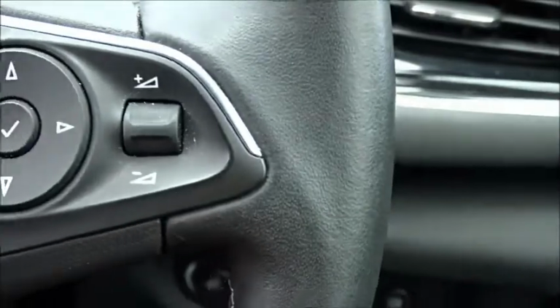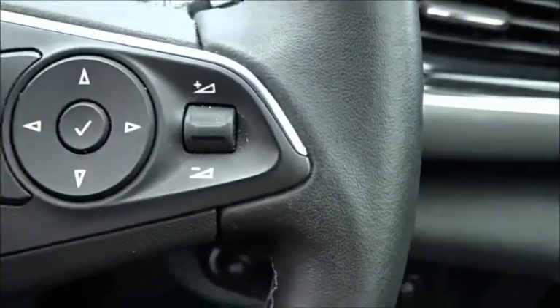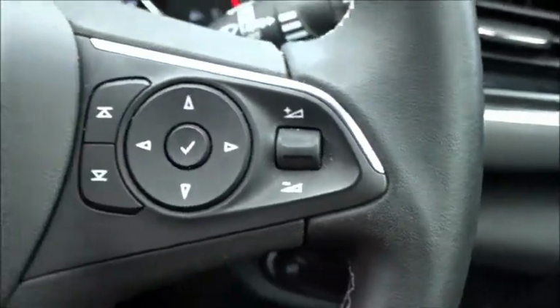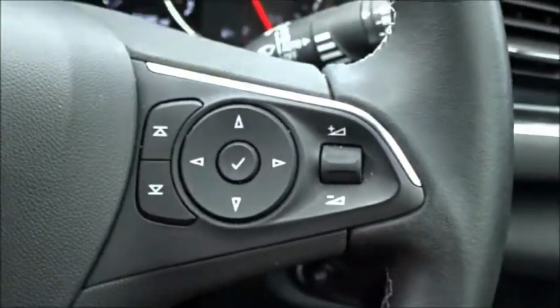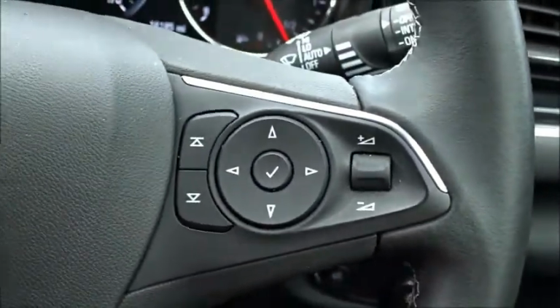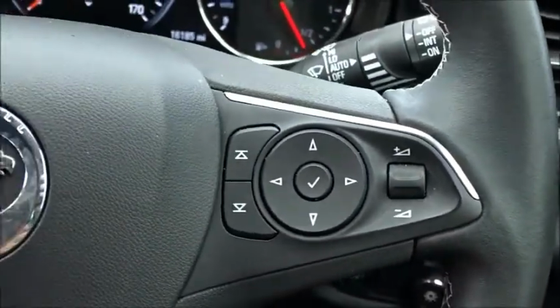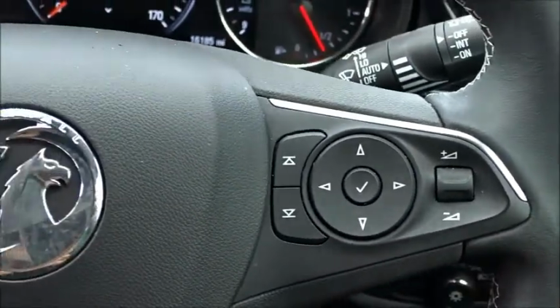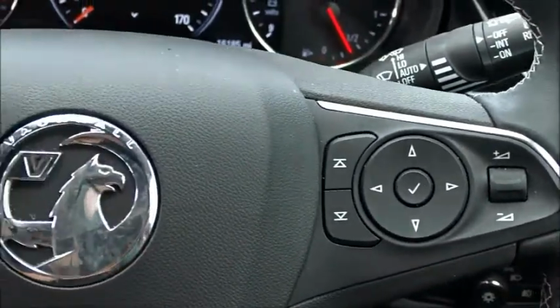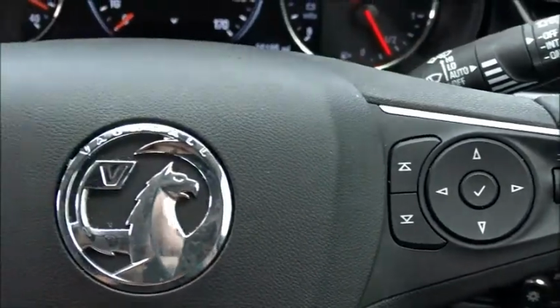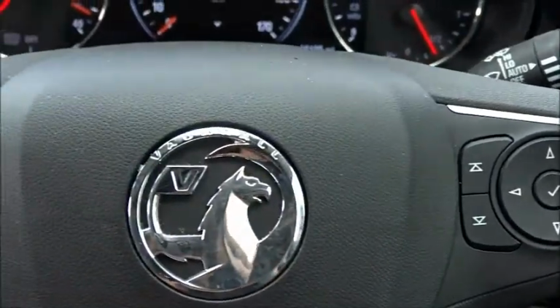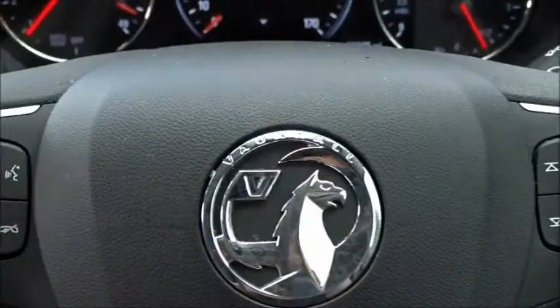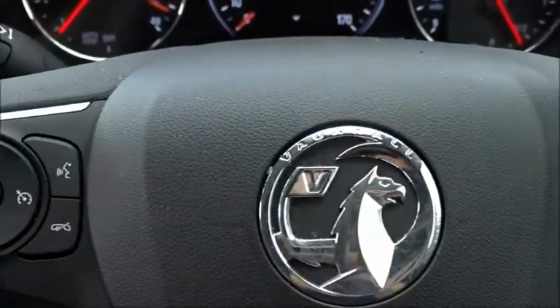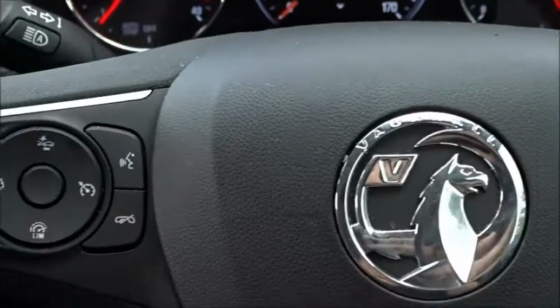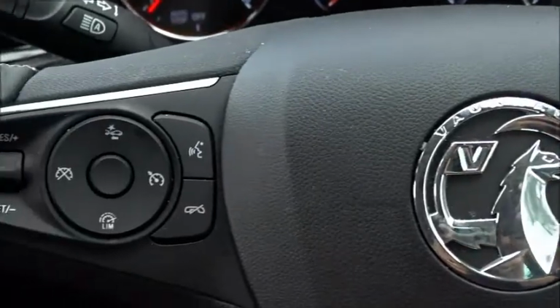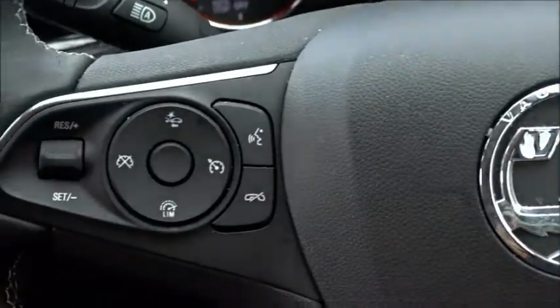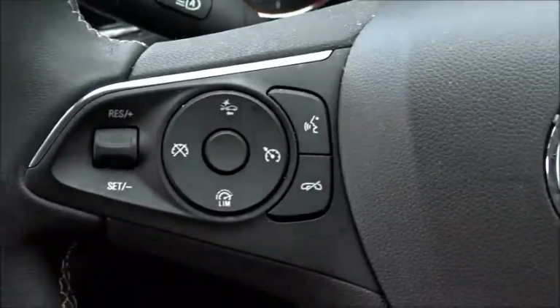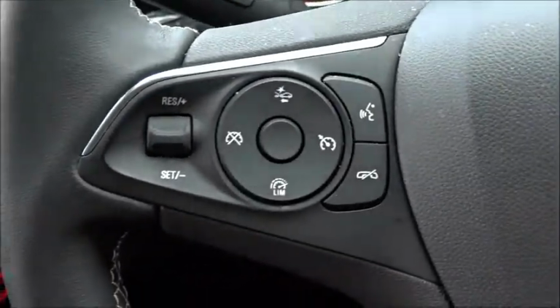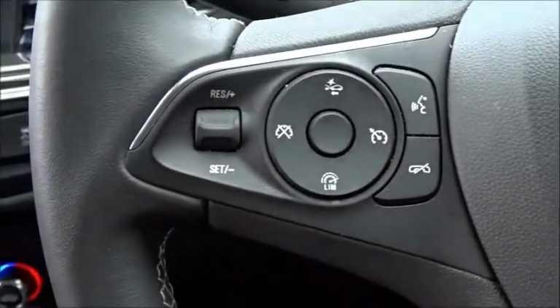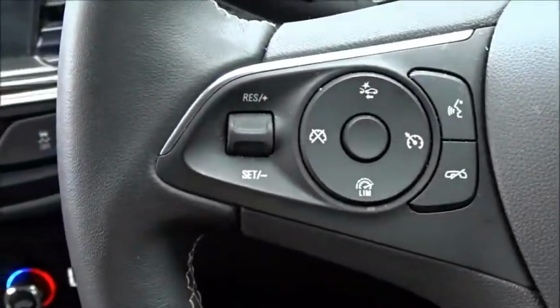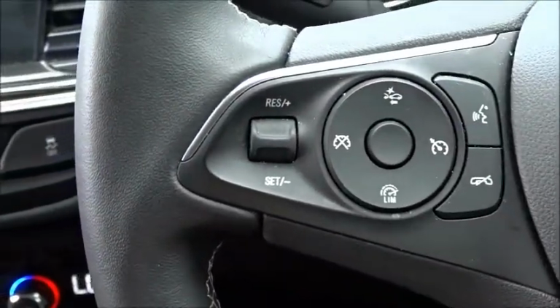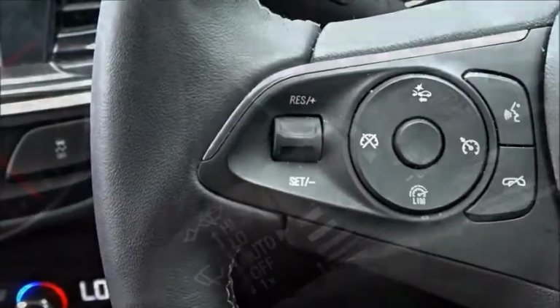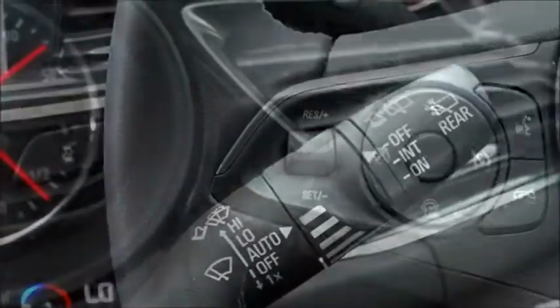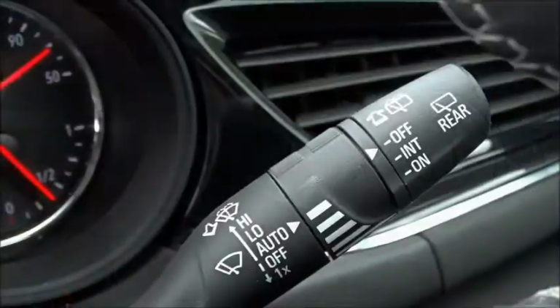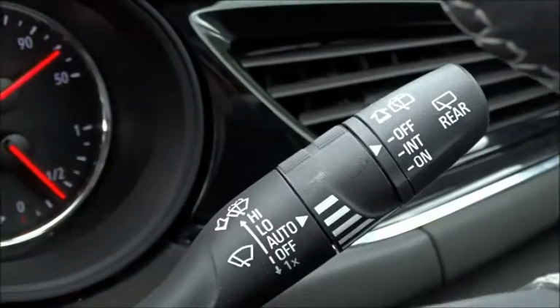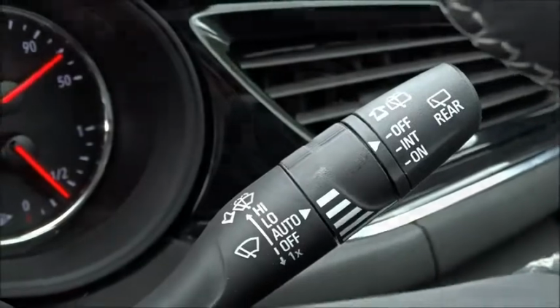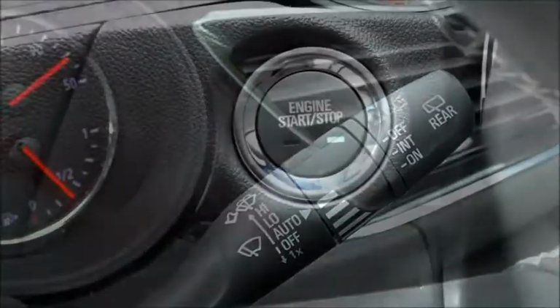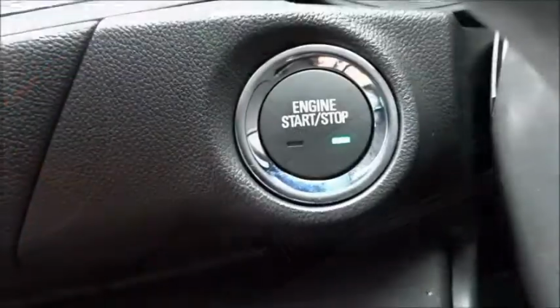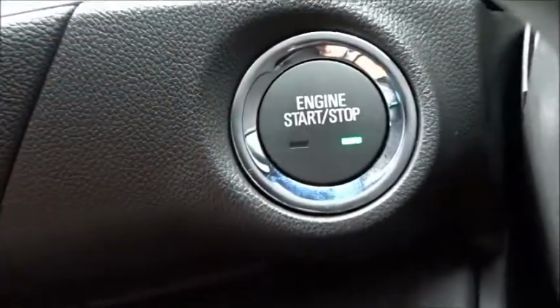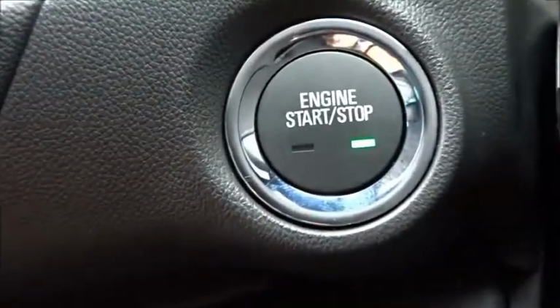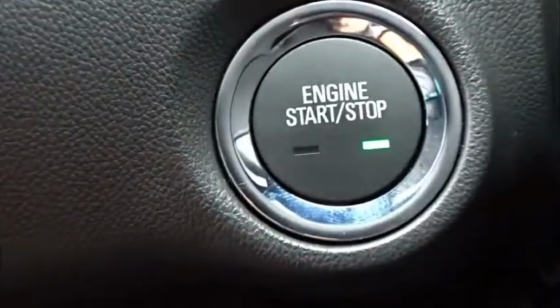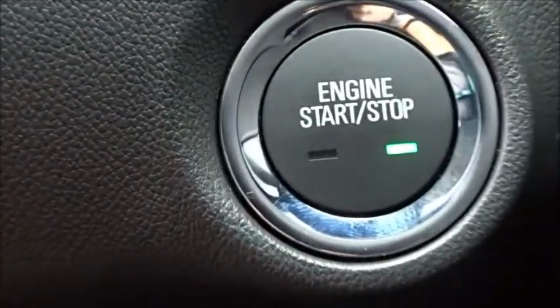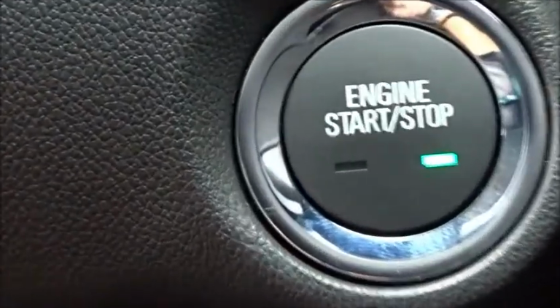I love the multifunctional steering wheel with full audio controls, the vehicle's onboard computer, Bluetooth device connectivity, cruise control and speed limitation. There are also rain-sensitive wipers and, as mentioned earlier, keyless ignition.